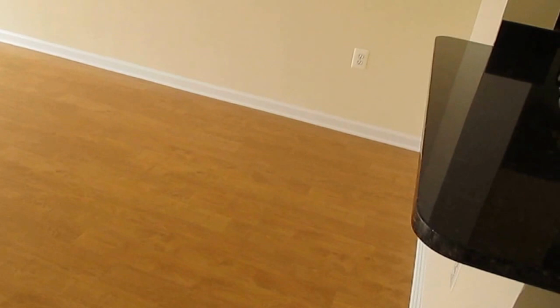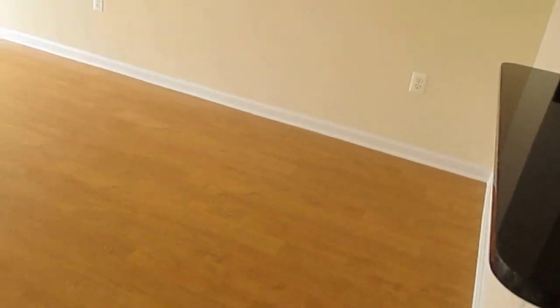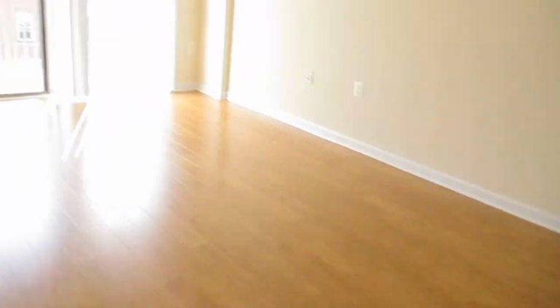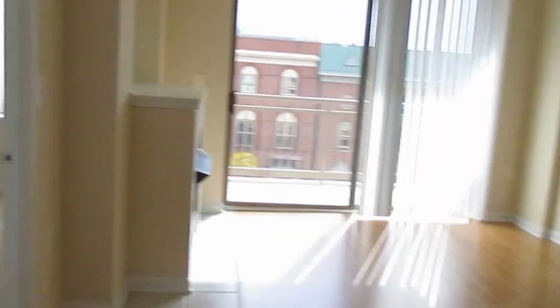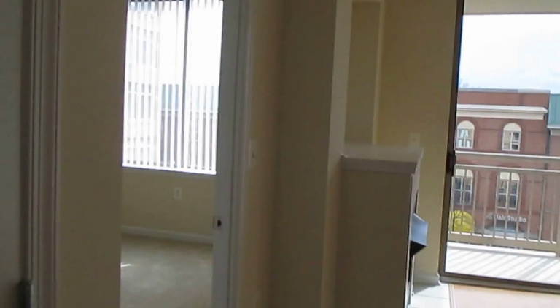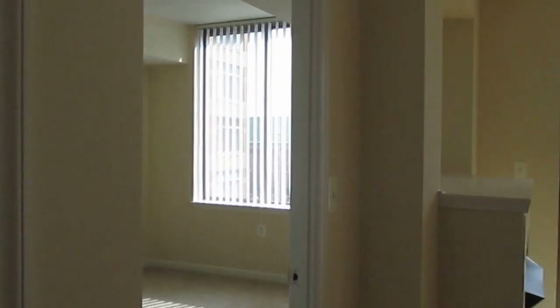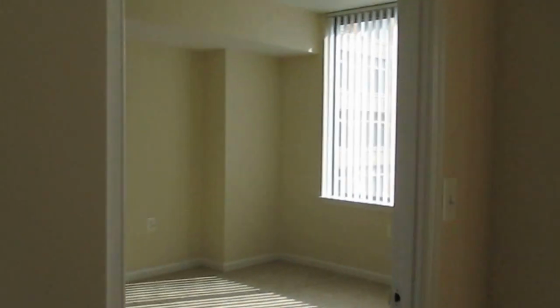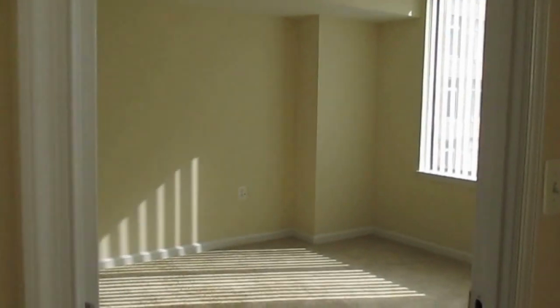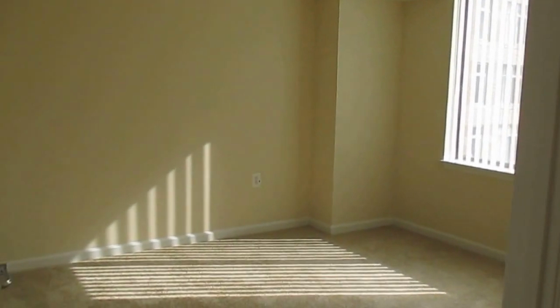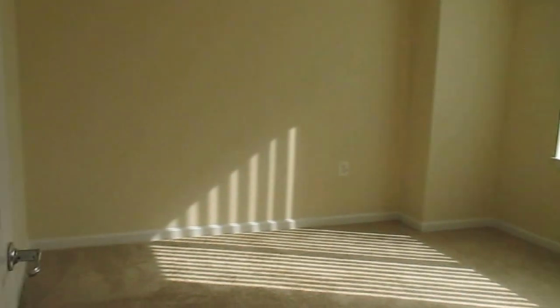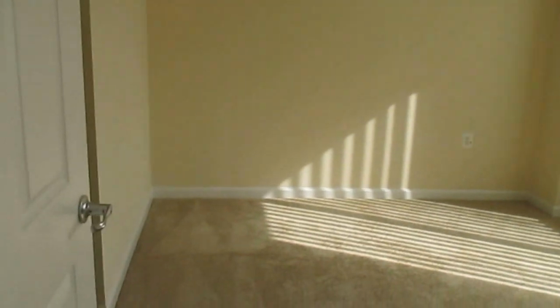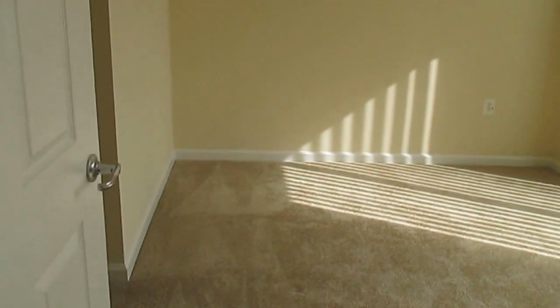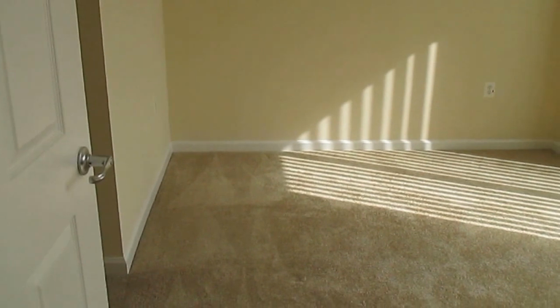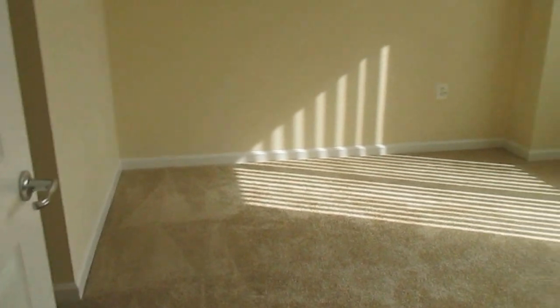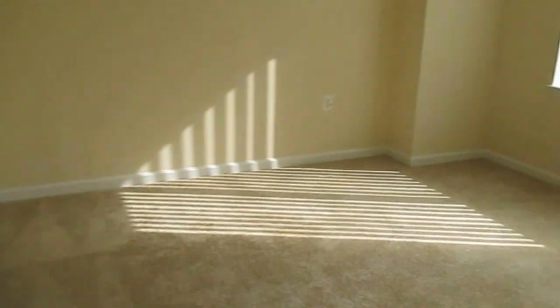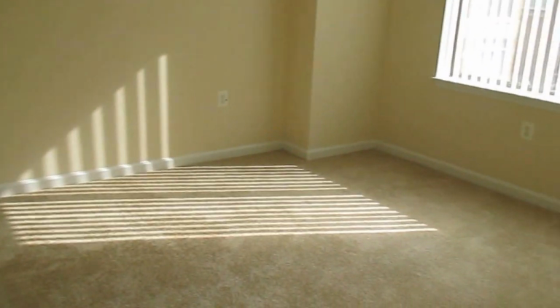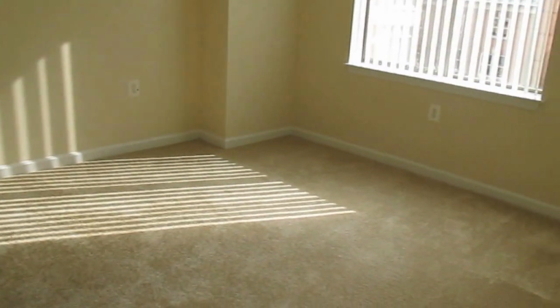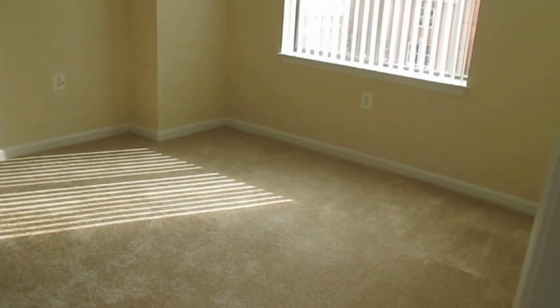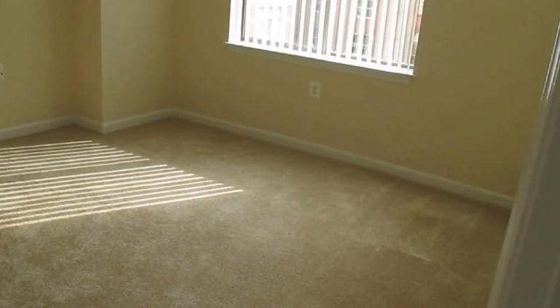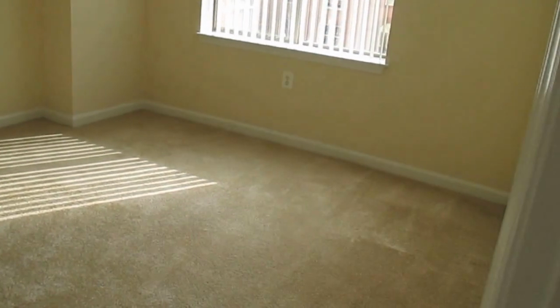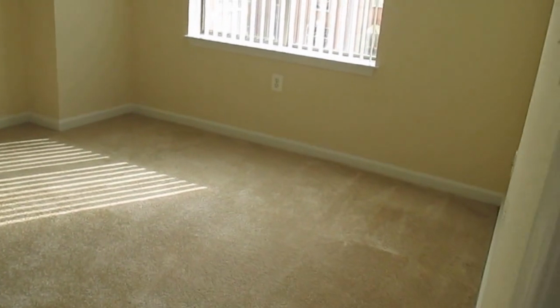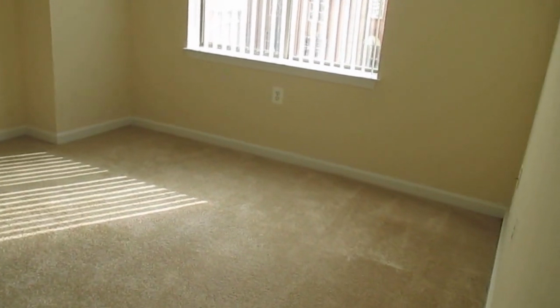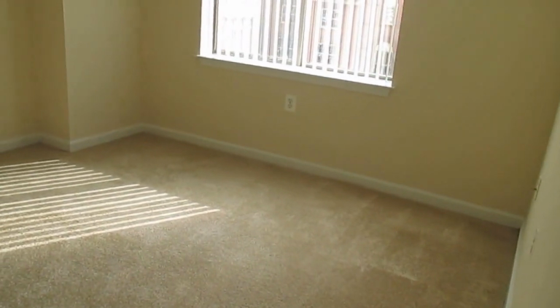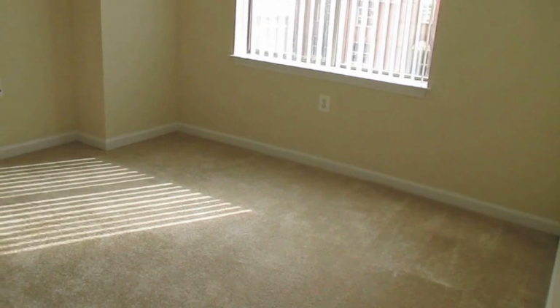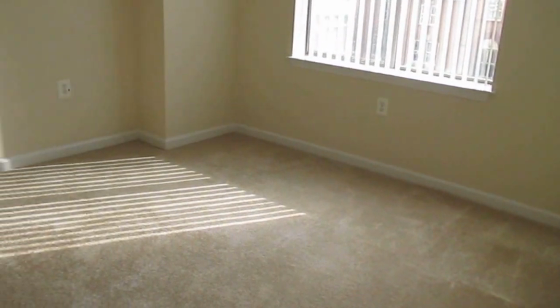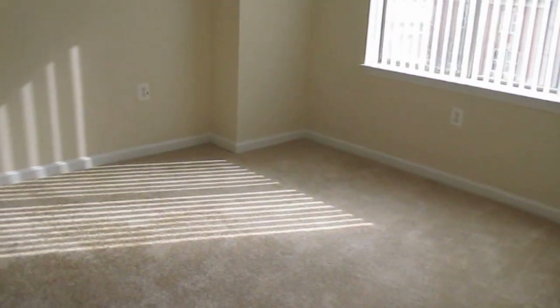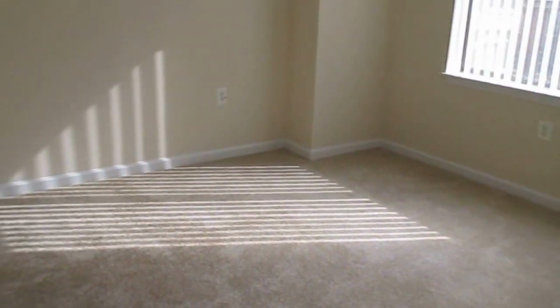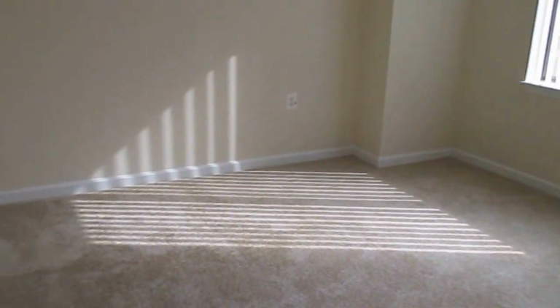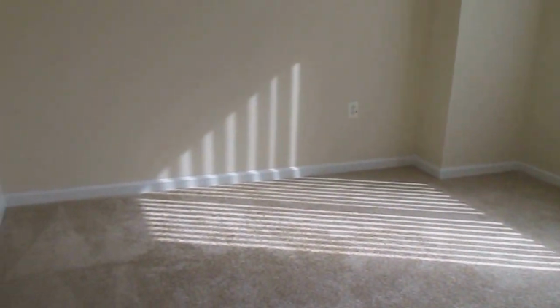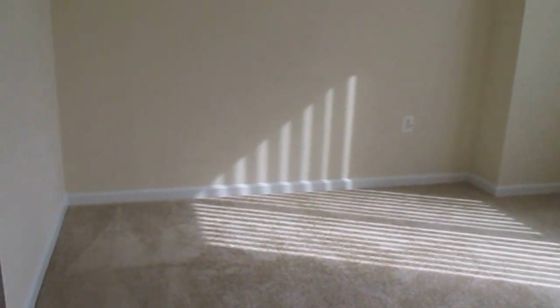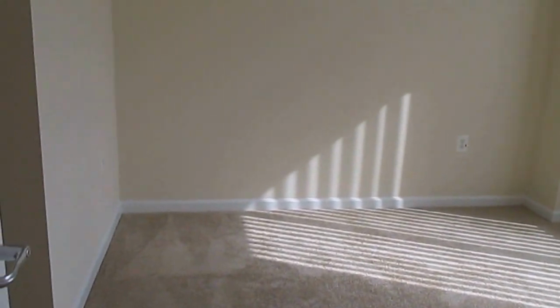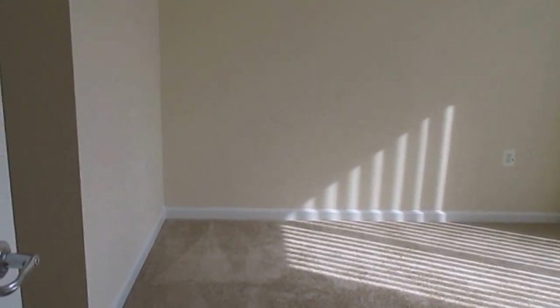I'm going to go ahead and take you into the master bedroom right over here. As you can see it's very spacious. You can definitely fit a queen size mattress in here as well as two dressers, and you have plenty of space.